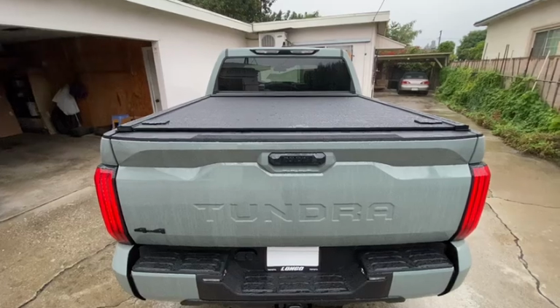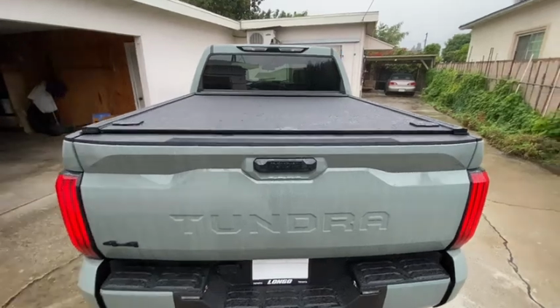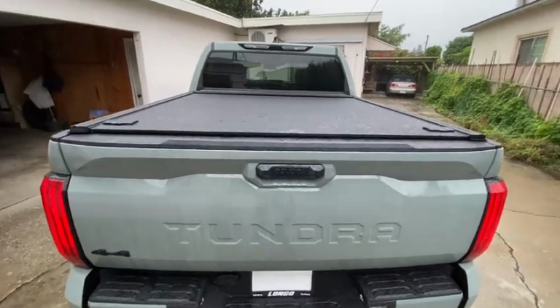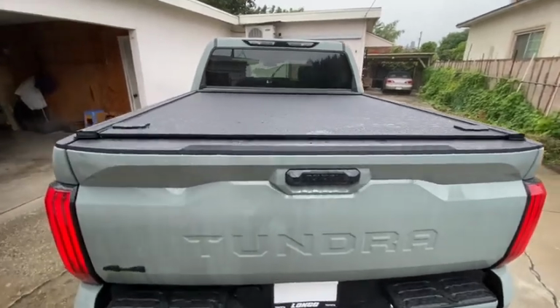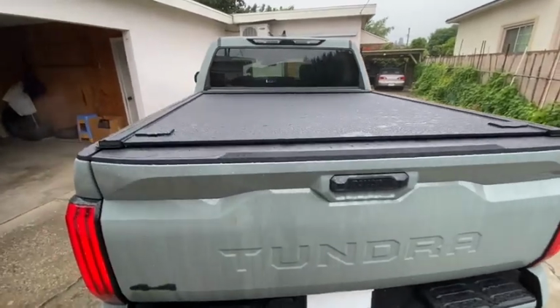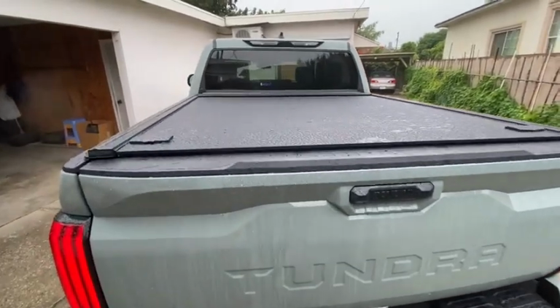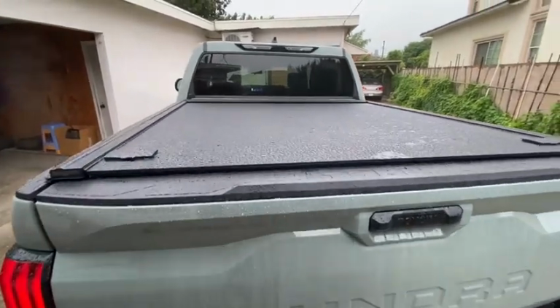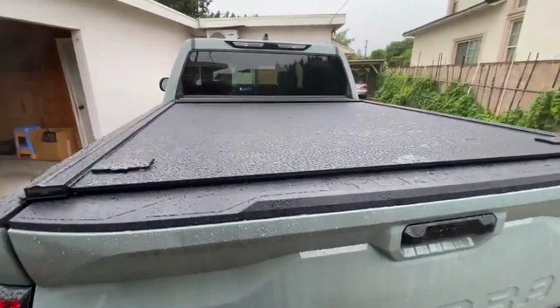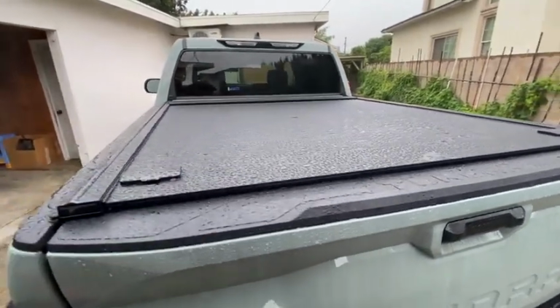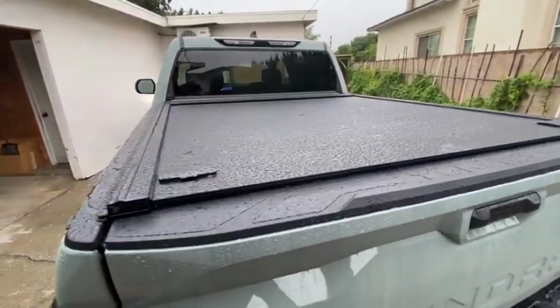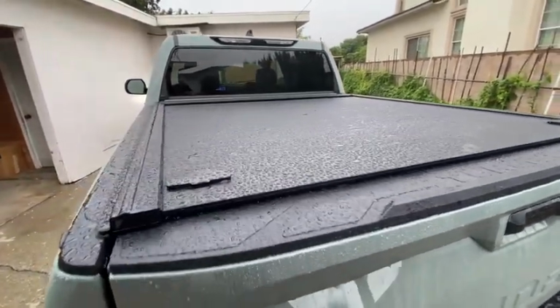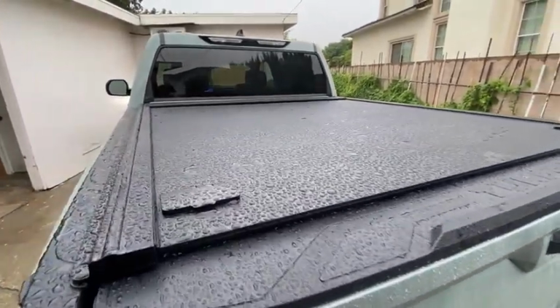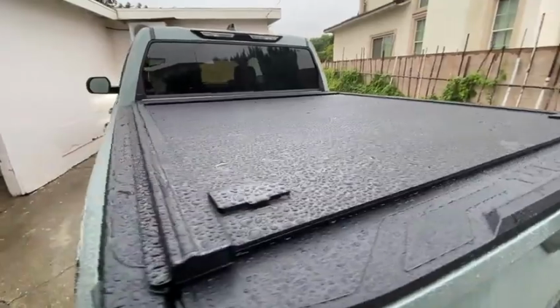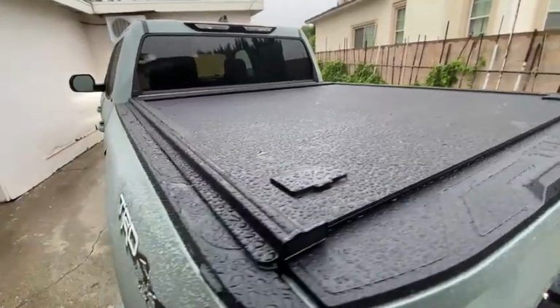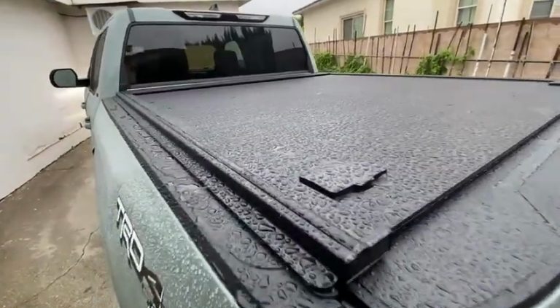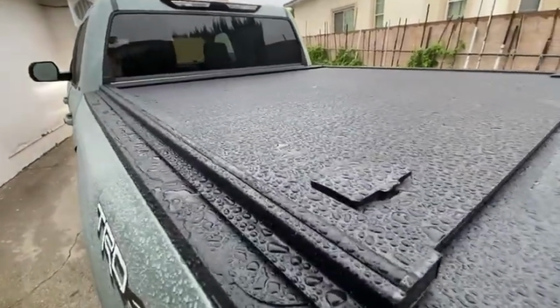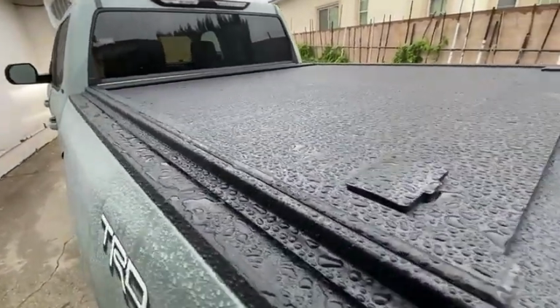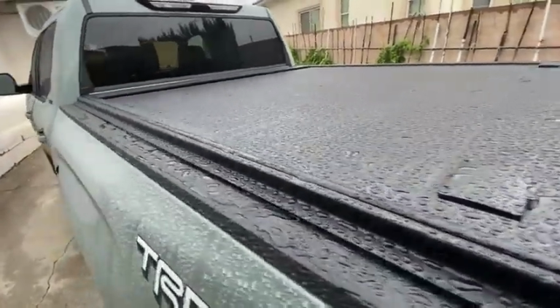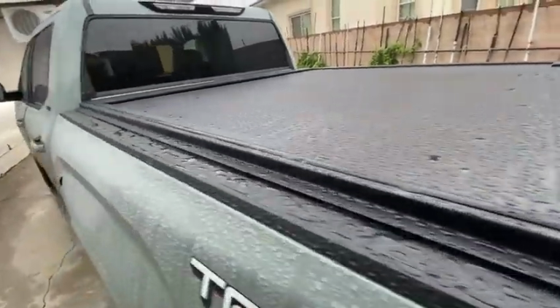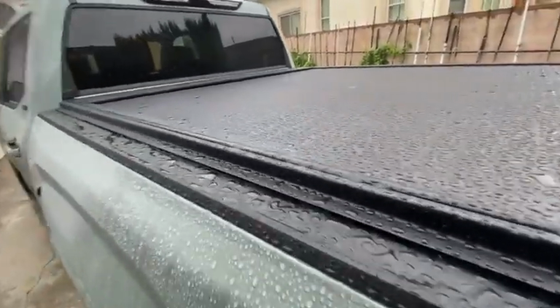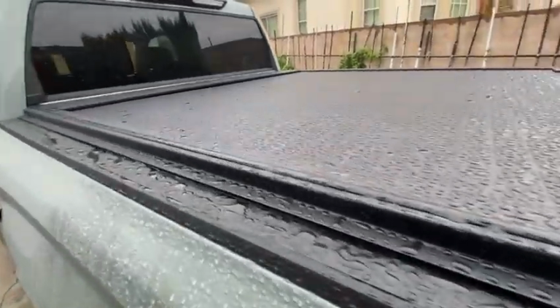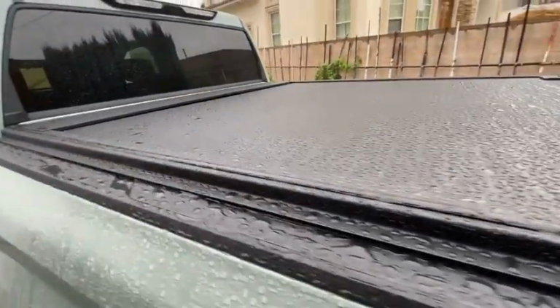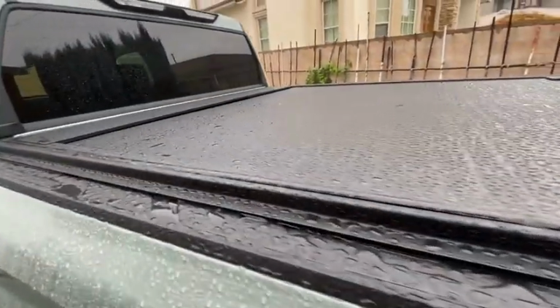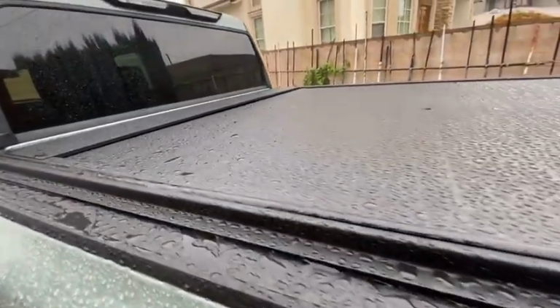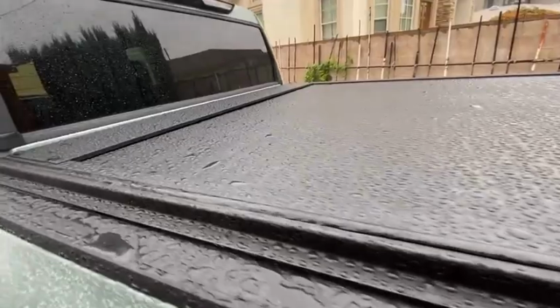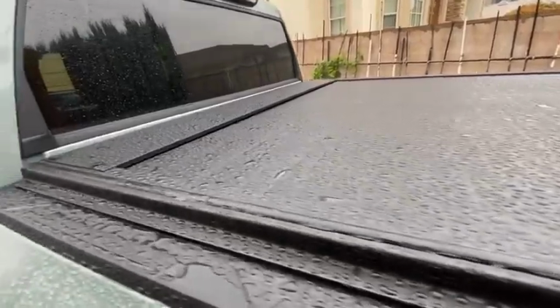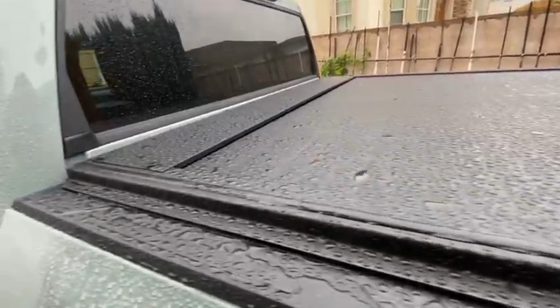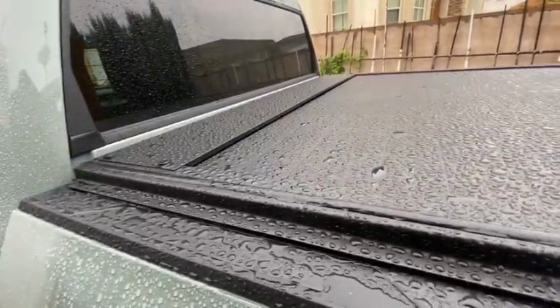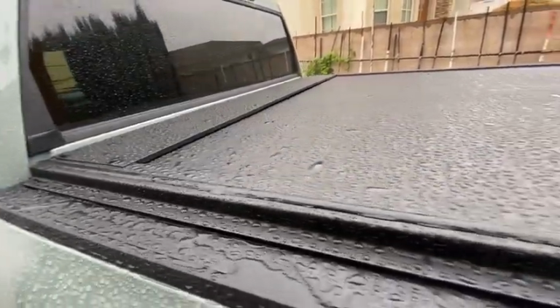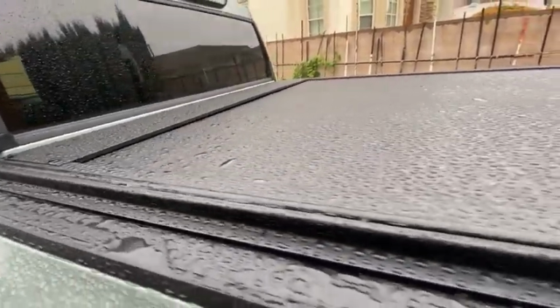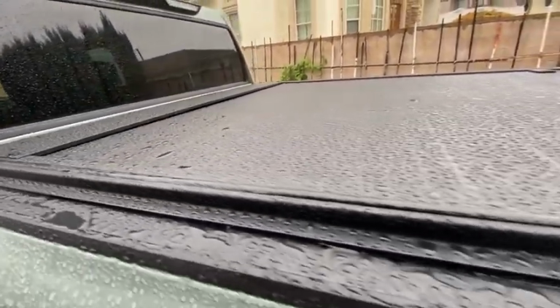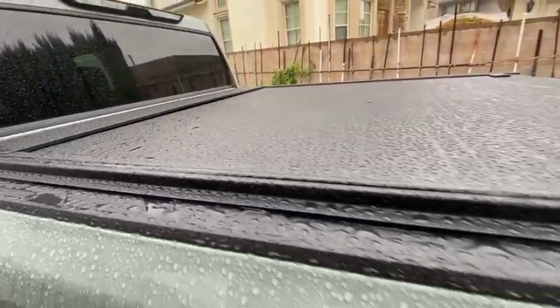Got my retractable cover from truck2go. It is a hard aluminum cover, not the vinyl. I had it installed in two days. It's great — it works pretty well.